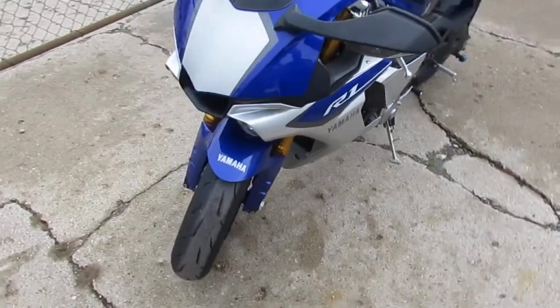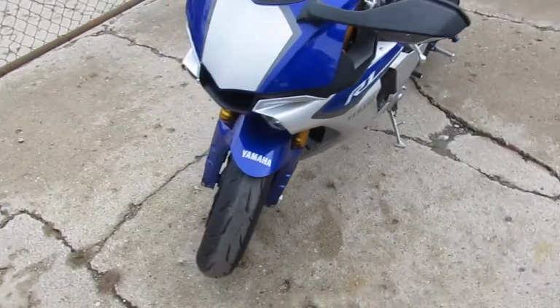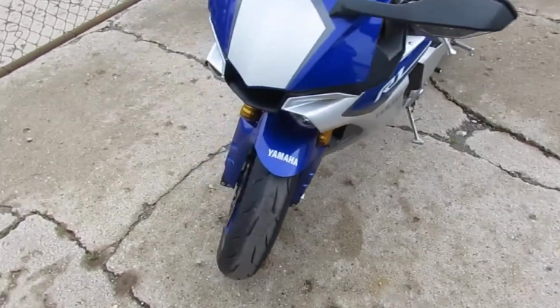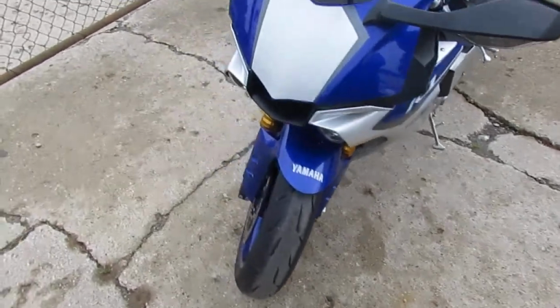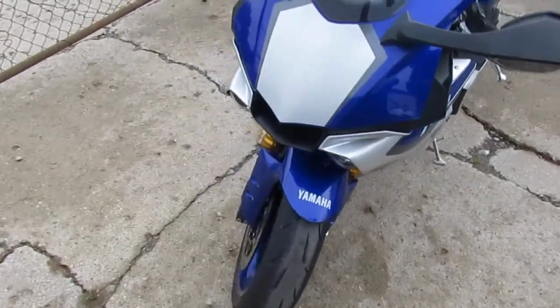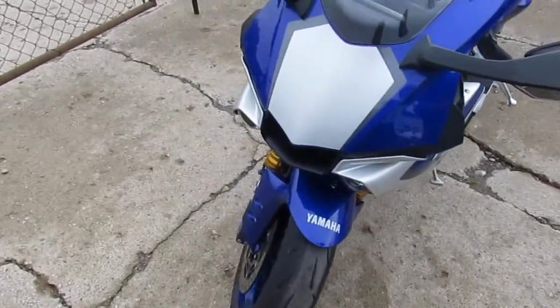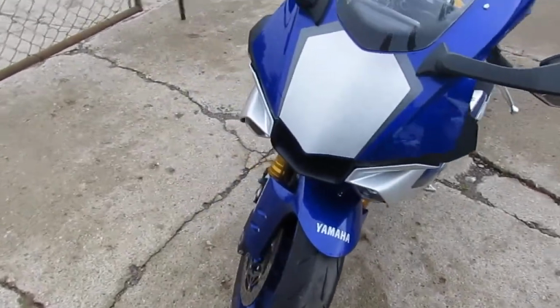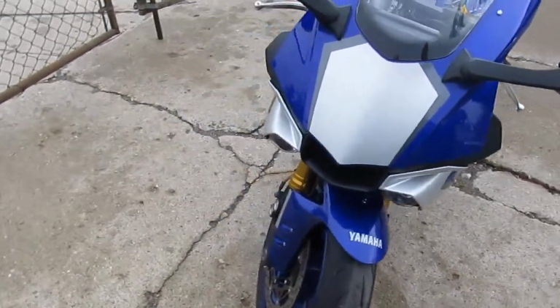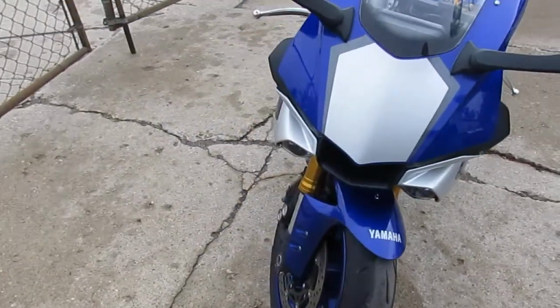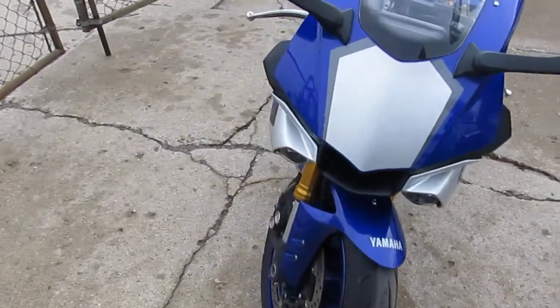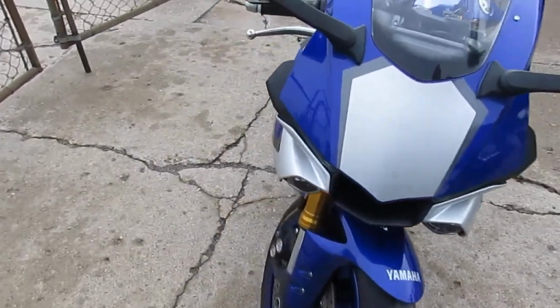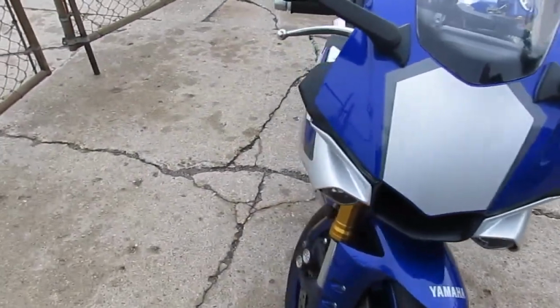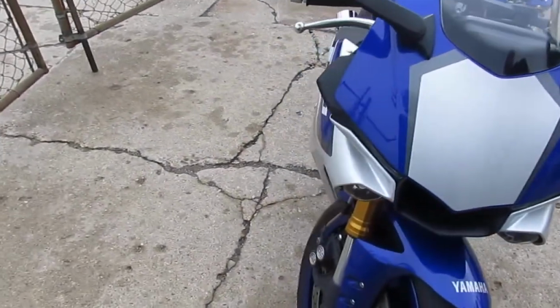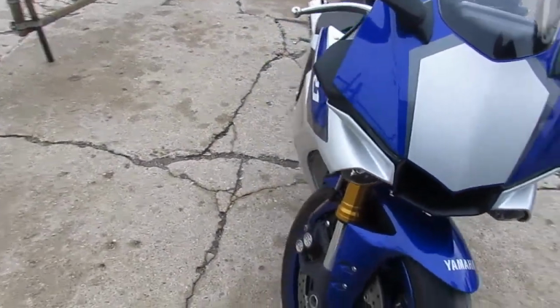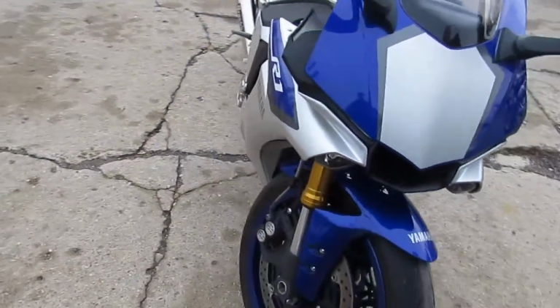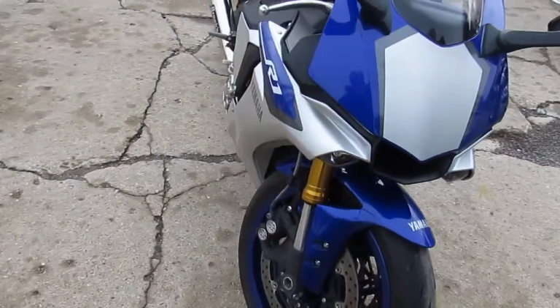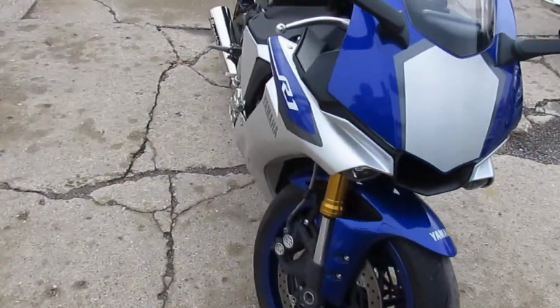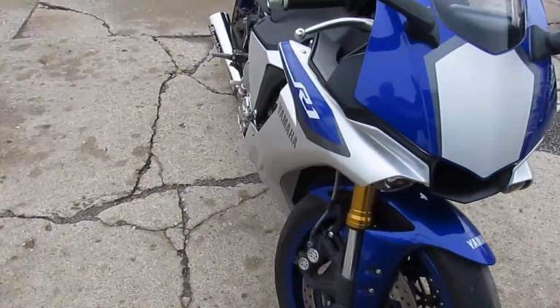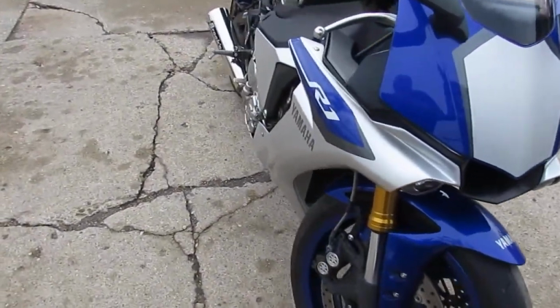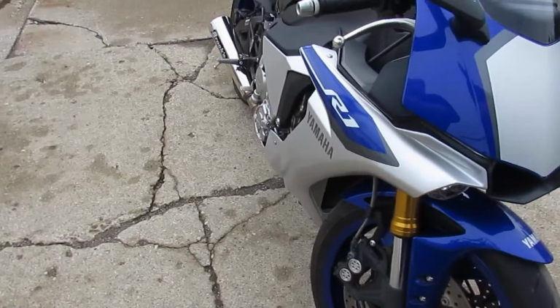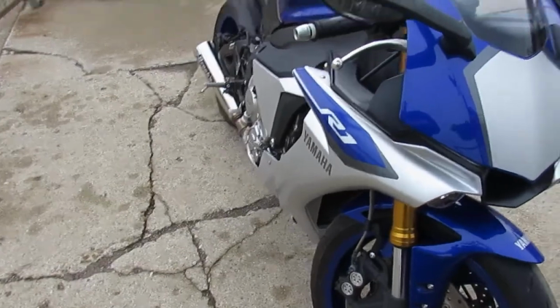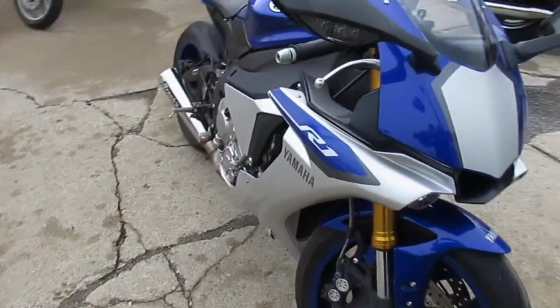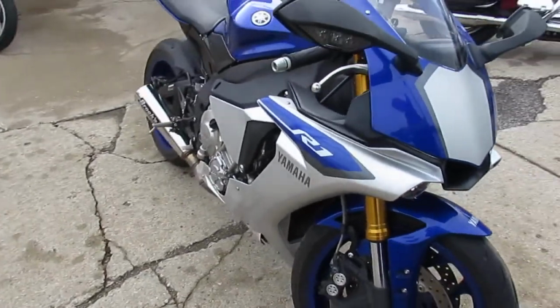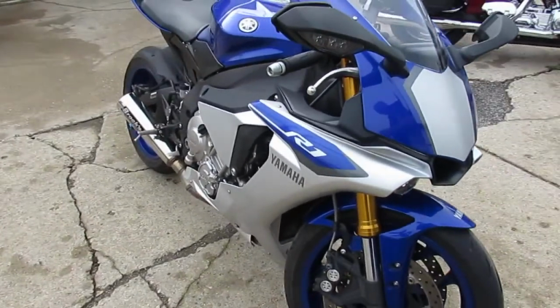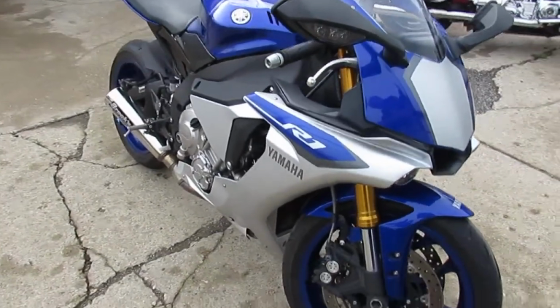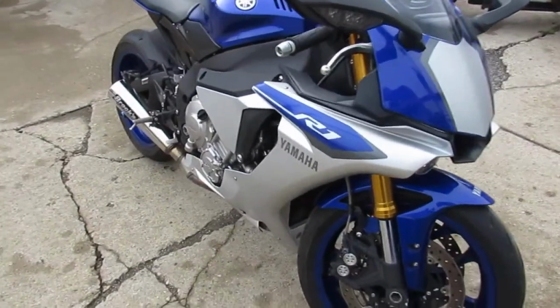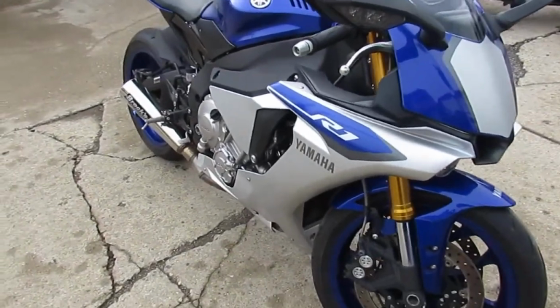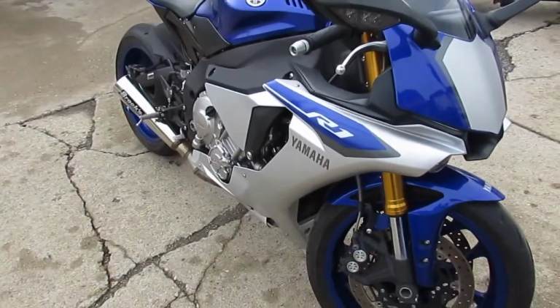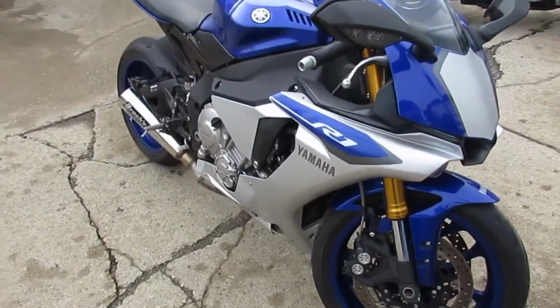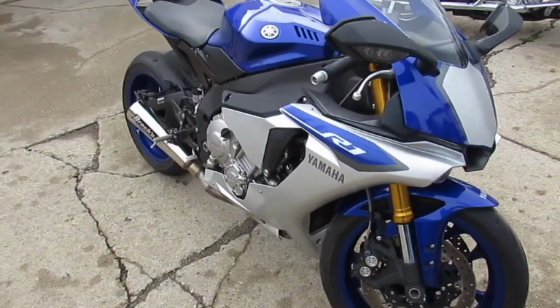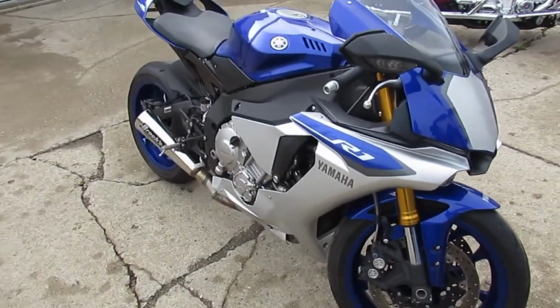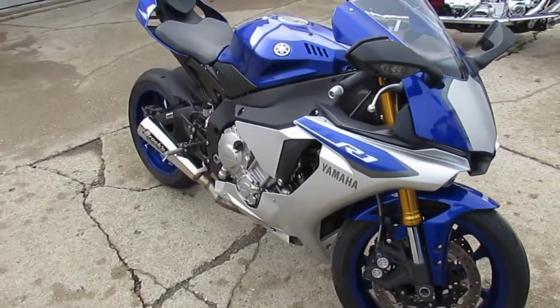This bike only has 2,487 miles, it's not even broken in yet. As you guys can see in the video, this thing's perfect — 10 out of 10. You guys can save thousands from new.